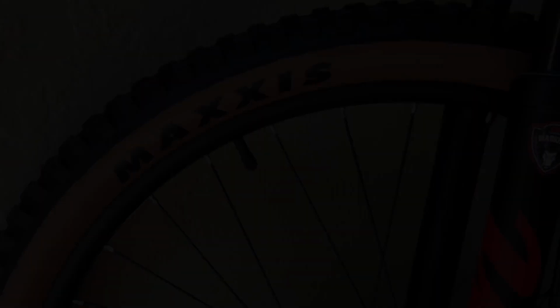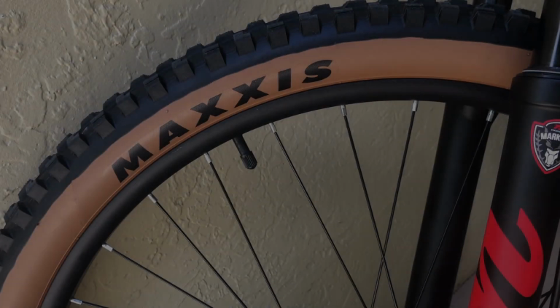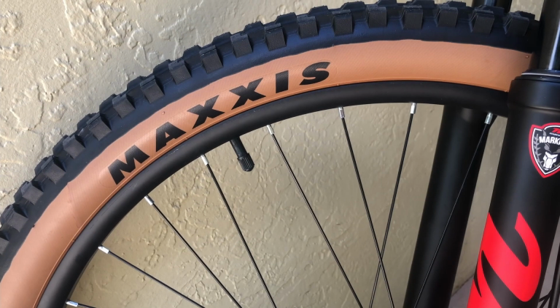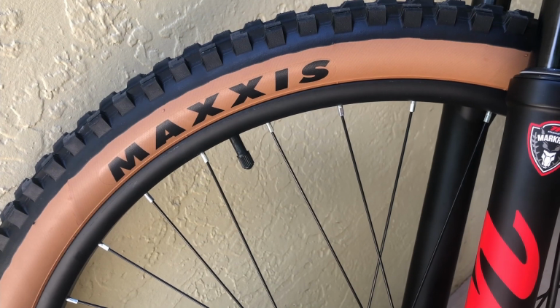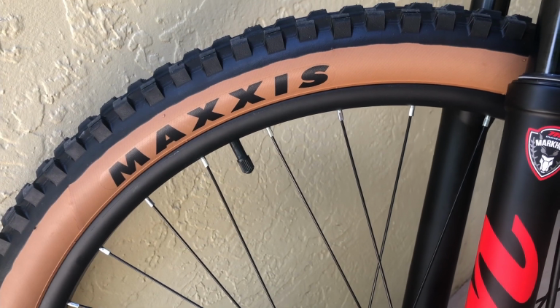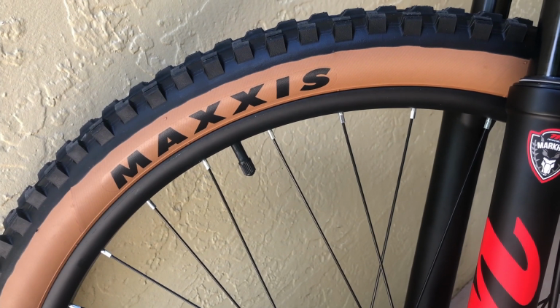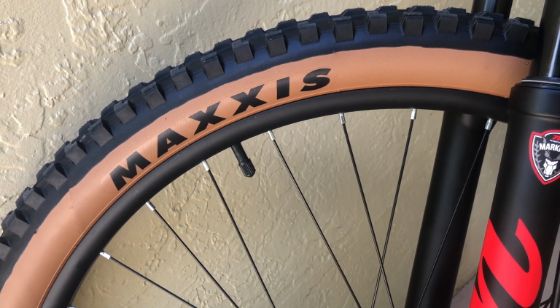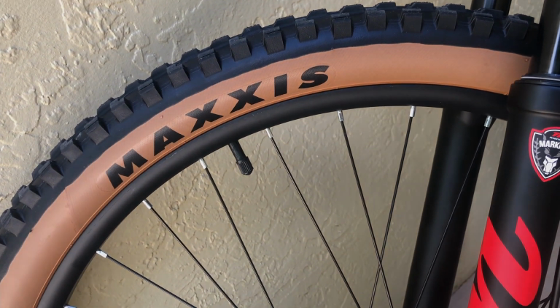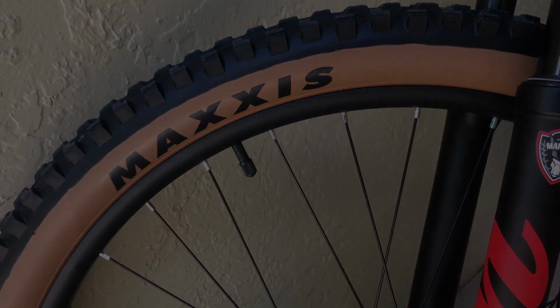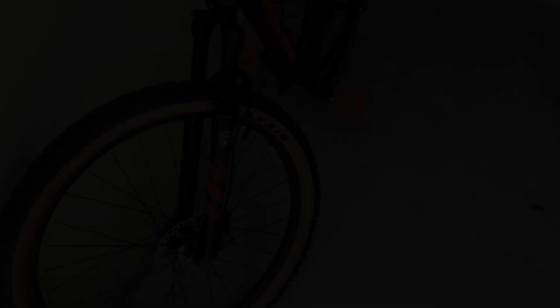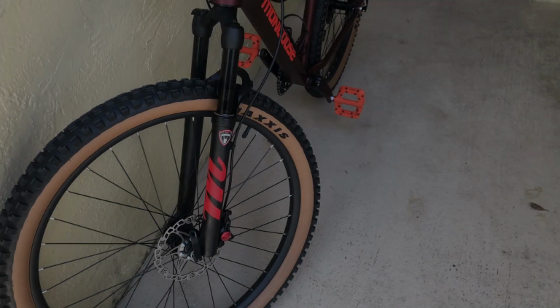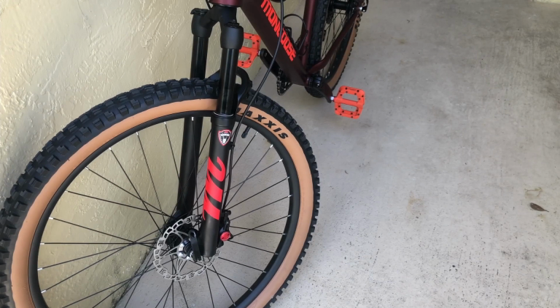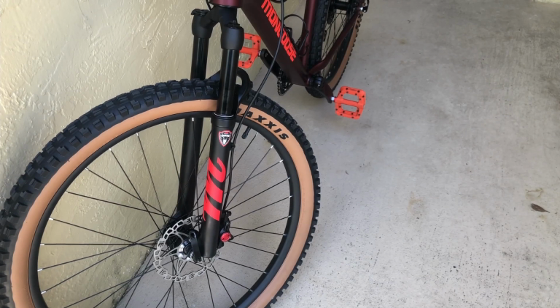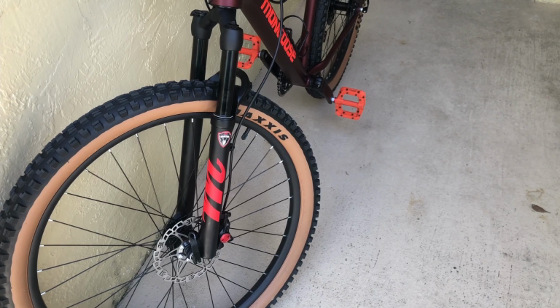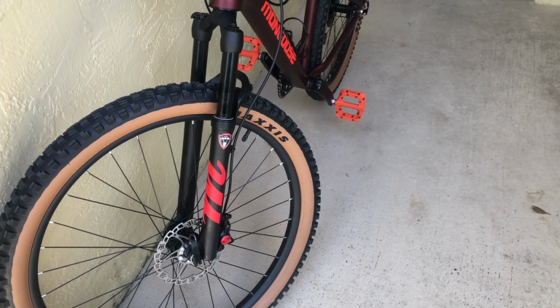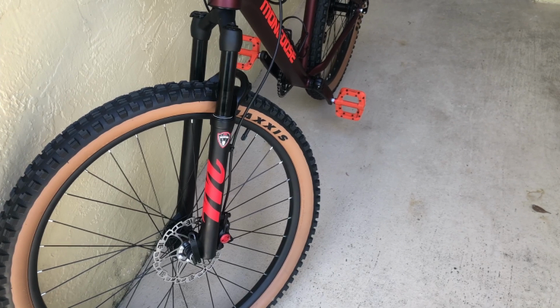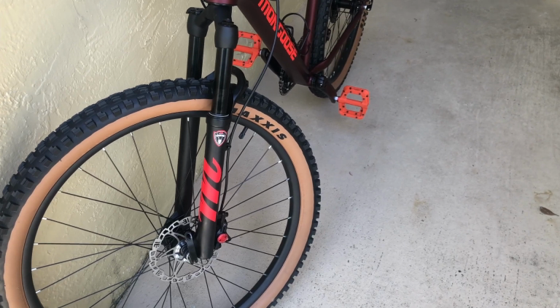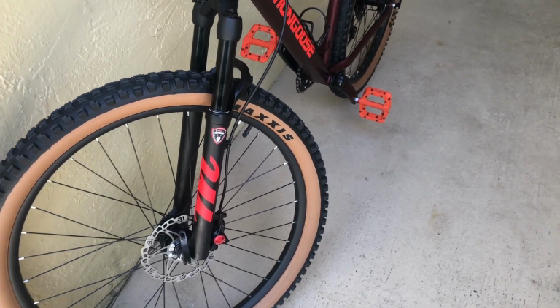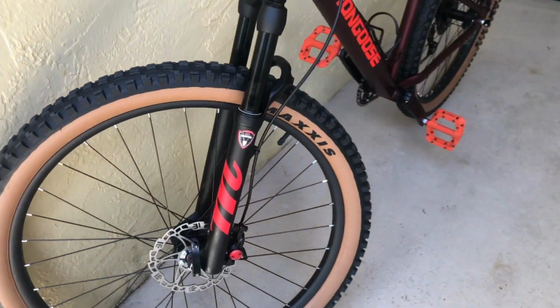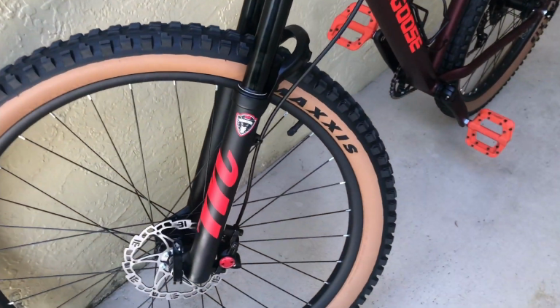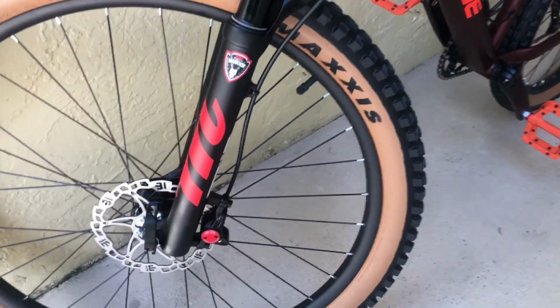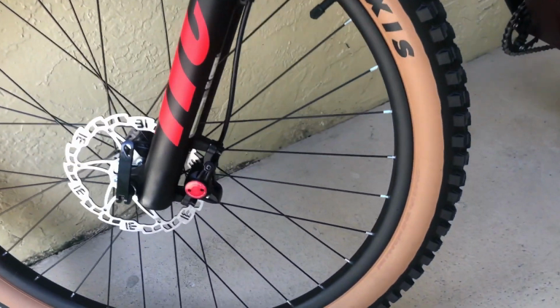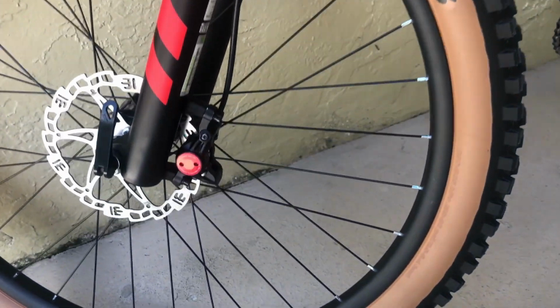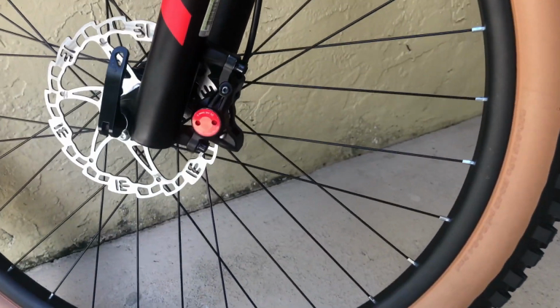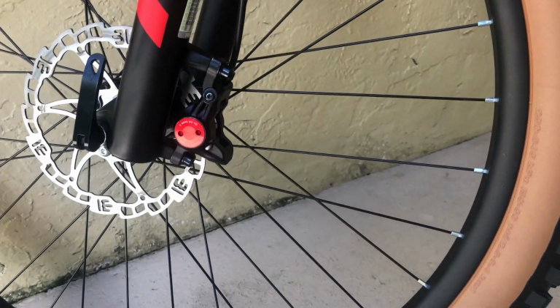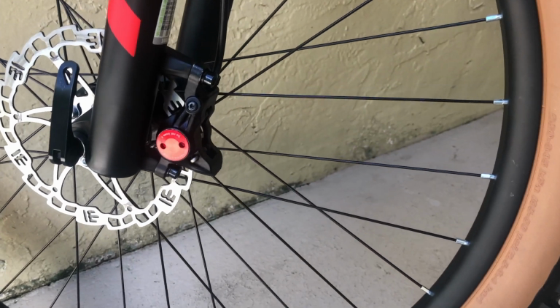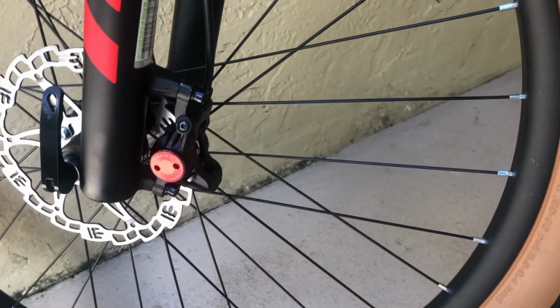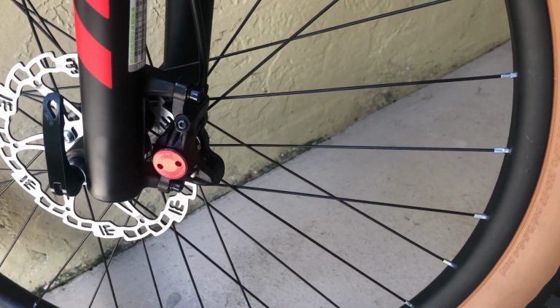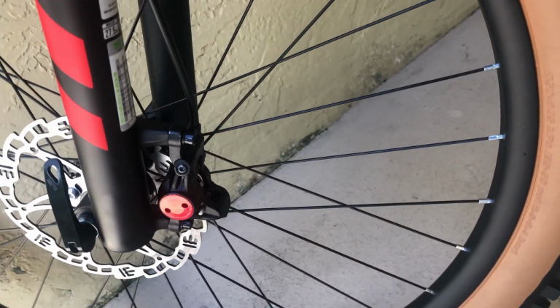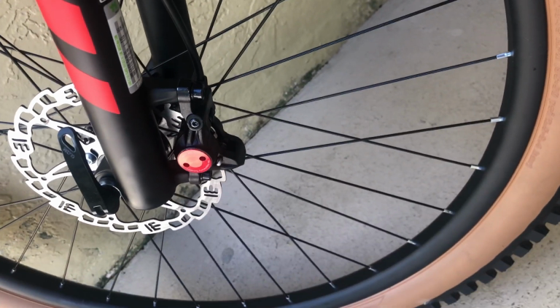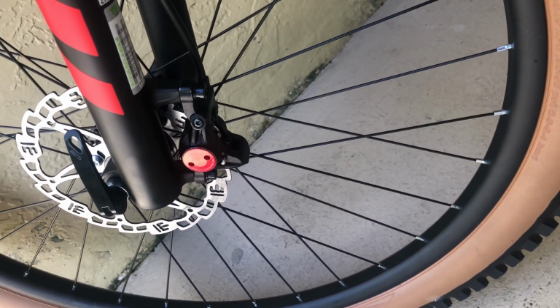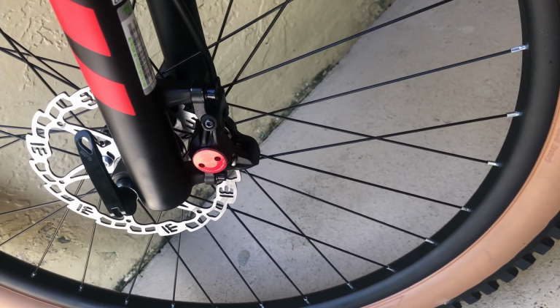Starting off with the Maxxis tires. I also upgraded the fork to a Manitou Markor, as well as the brakes — they were mechanical and I adjusted them to hydraulics.